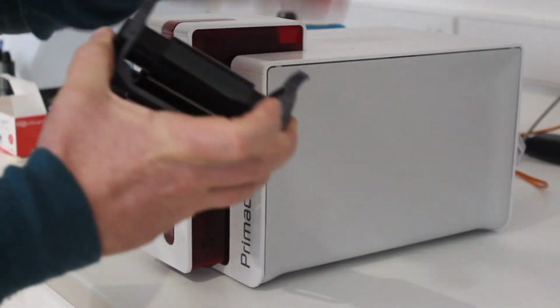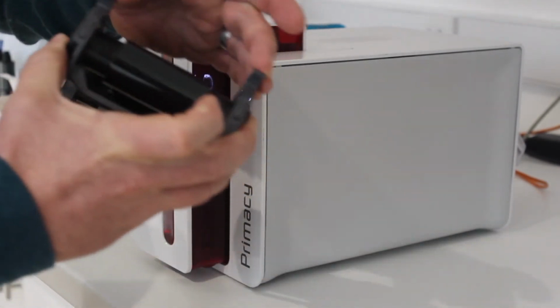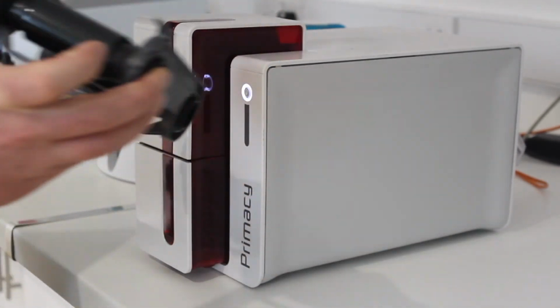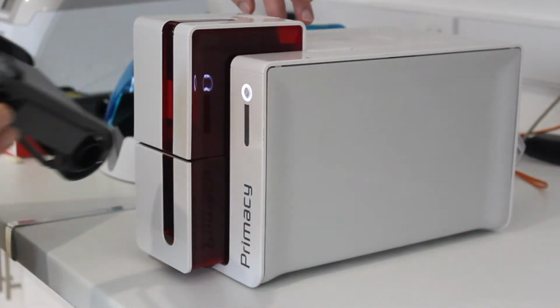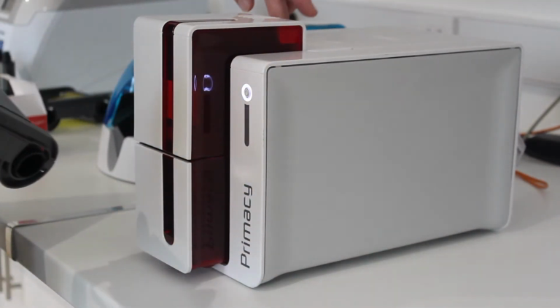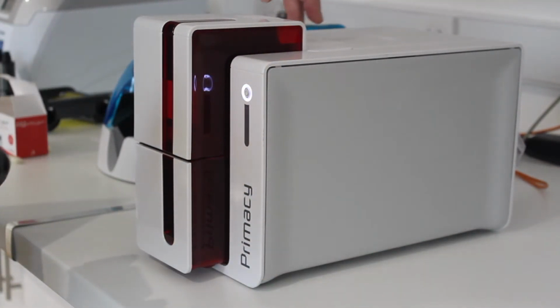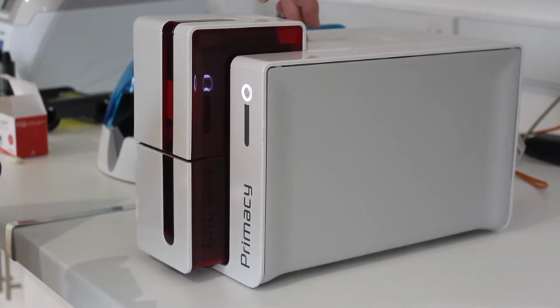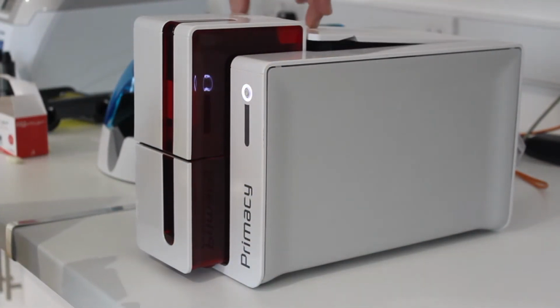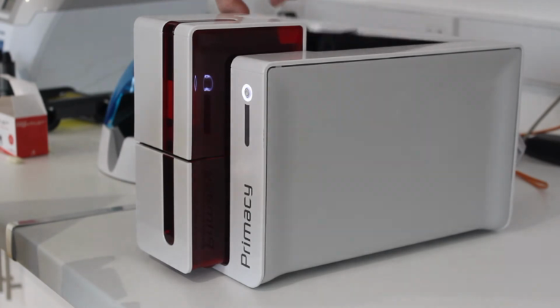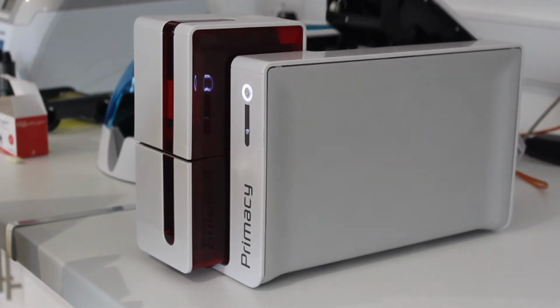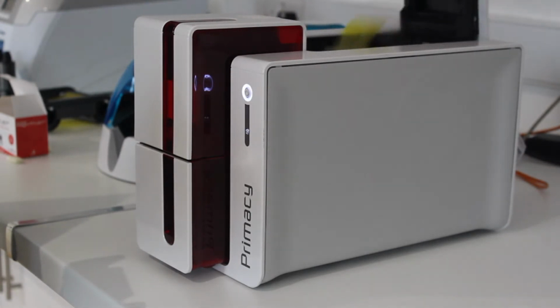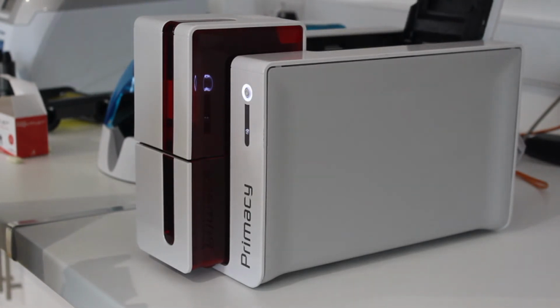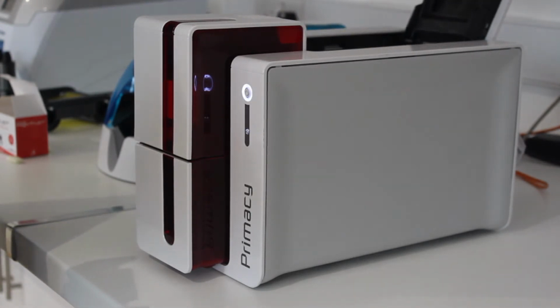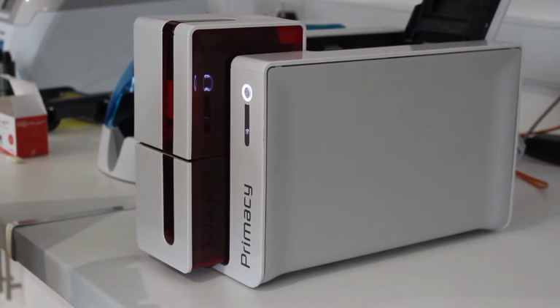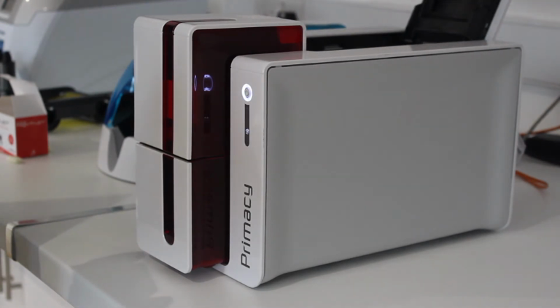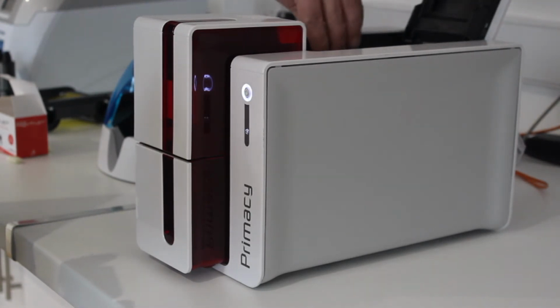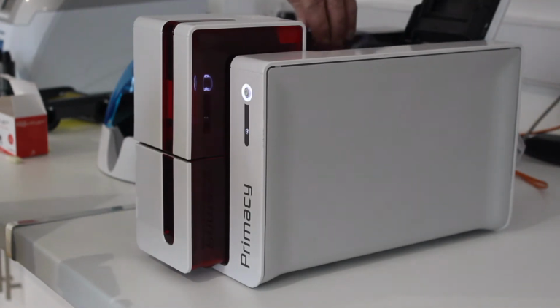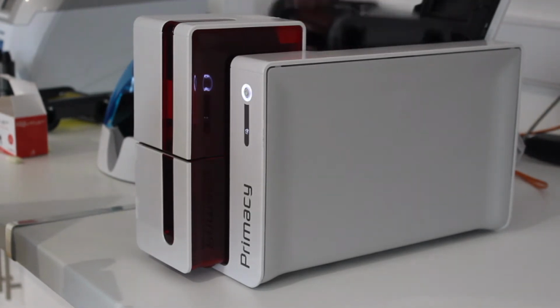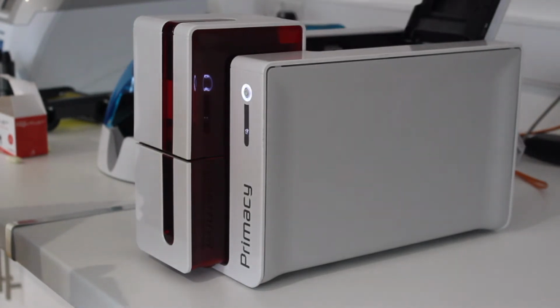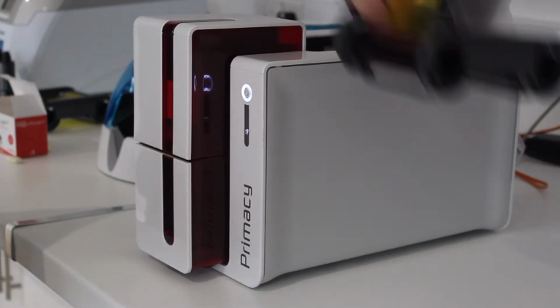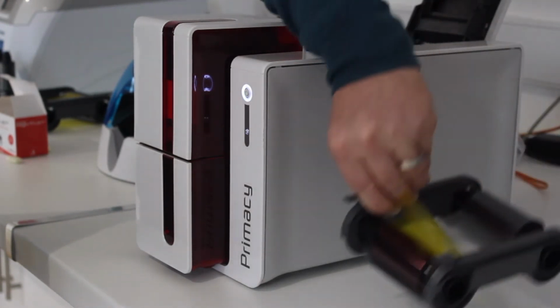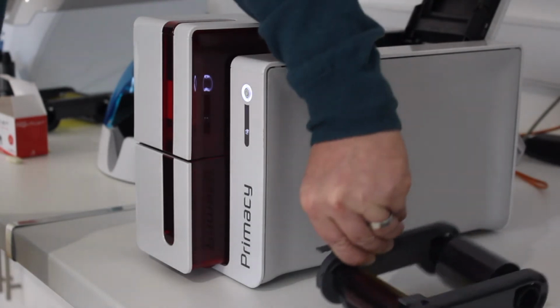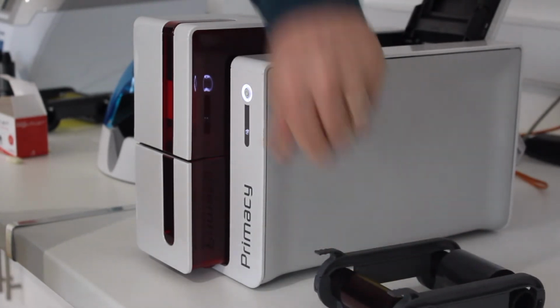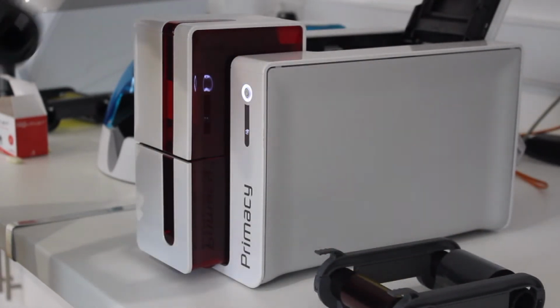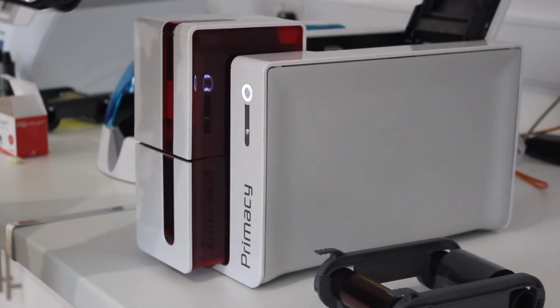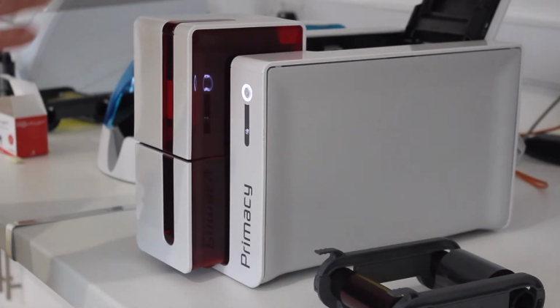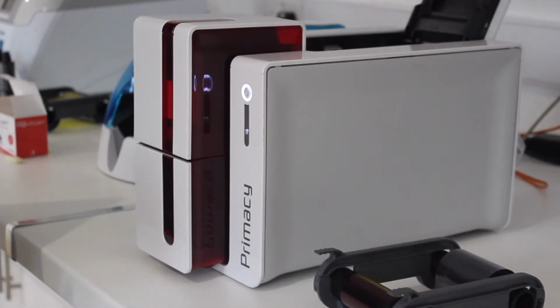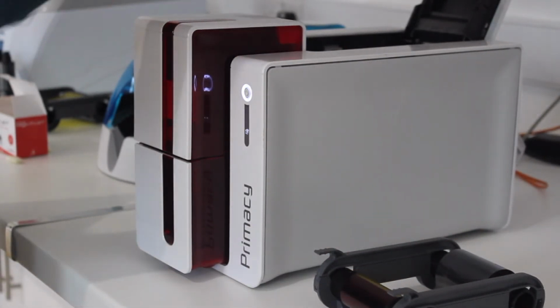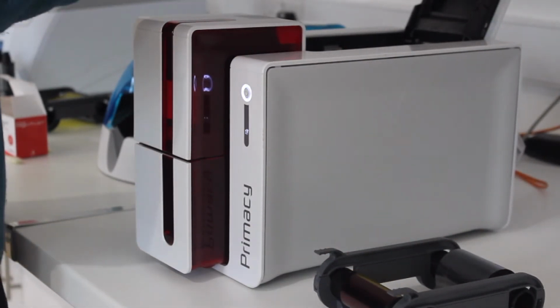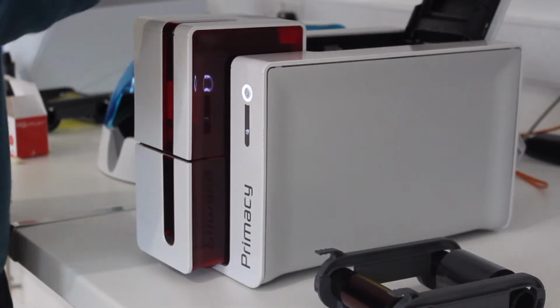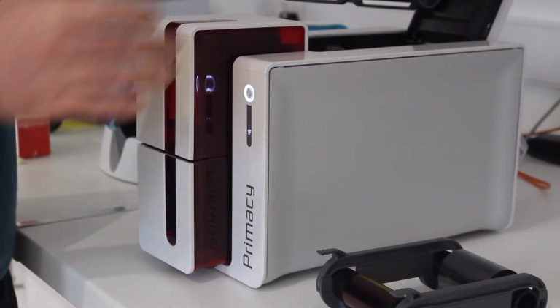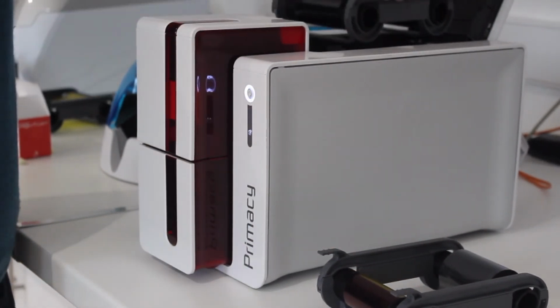The horns go up front. There's a button here to open up the lid of the printer, so that just opens up. We take out the old ribbon, put that to the side, and then again keeping the horns to the front.